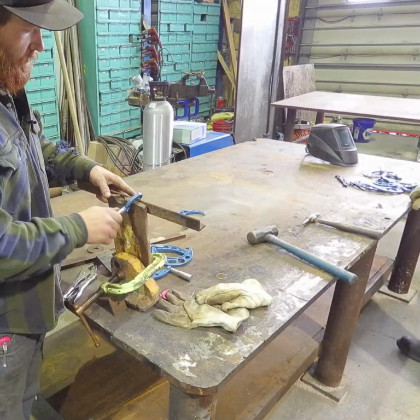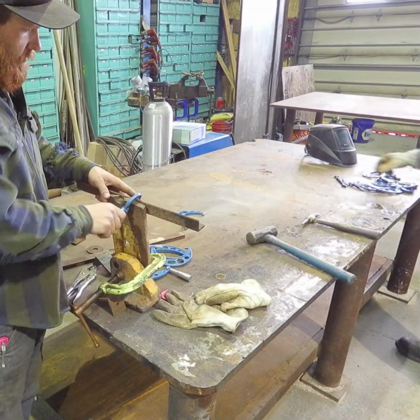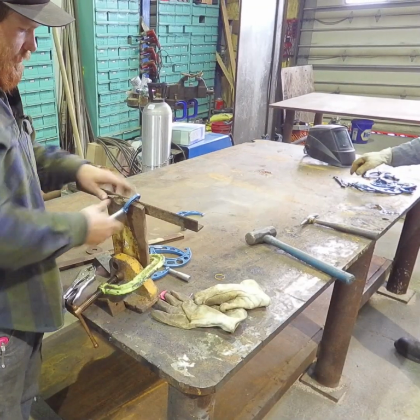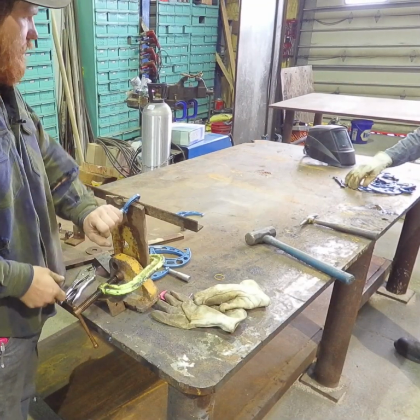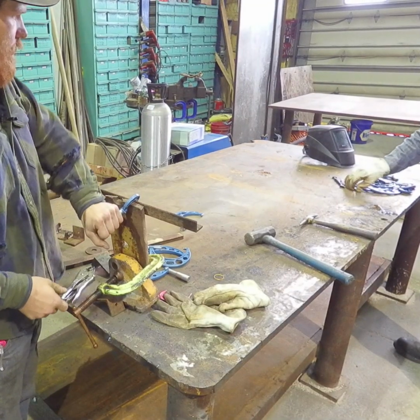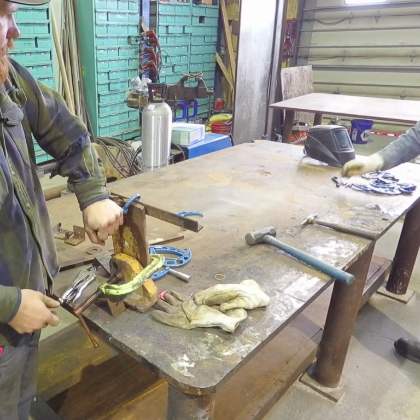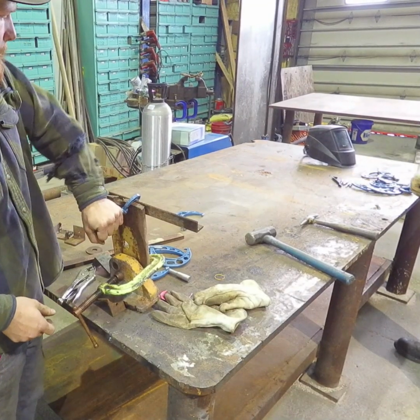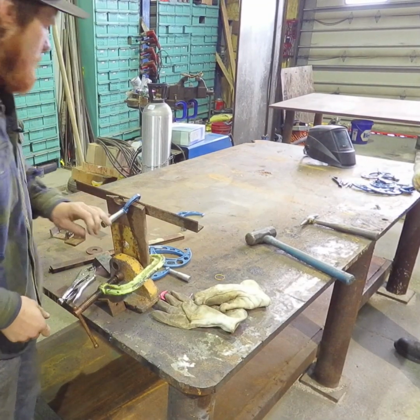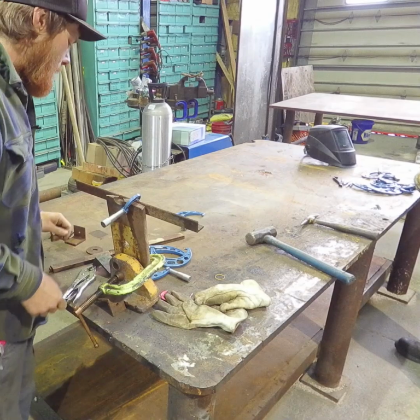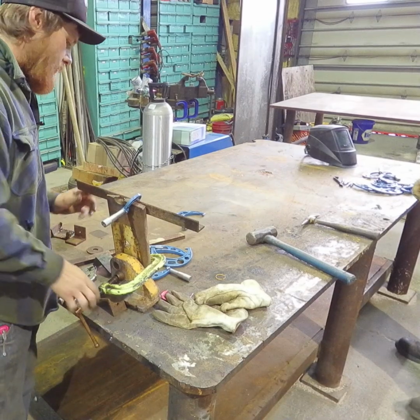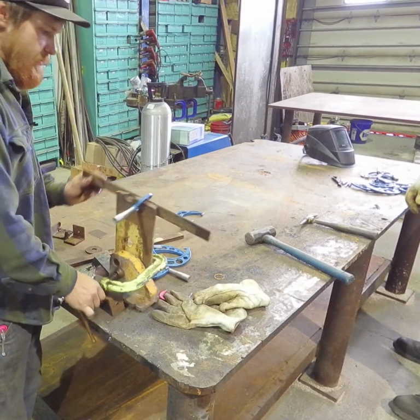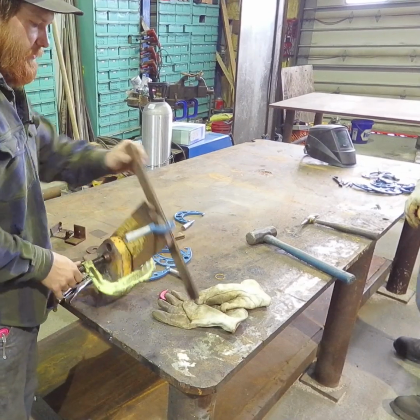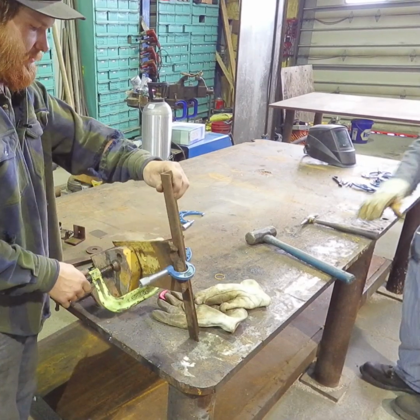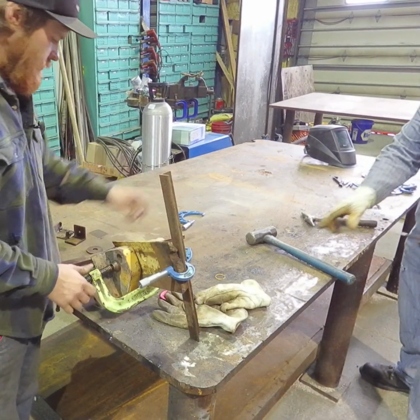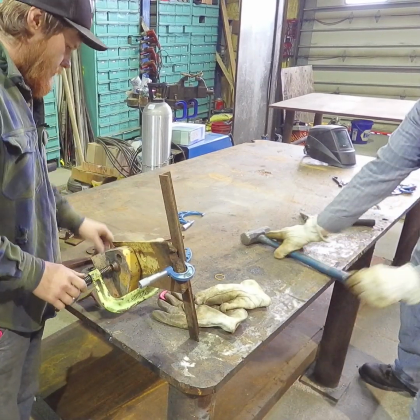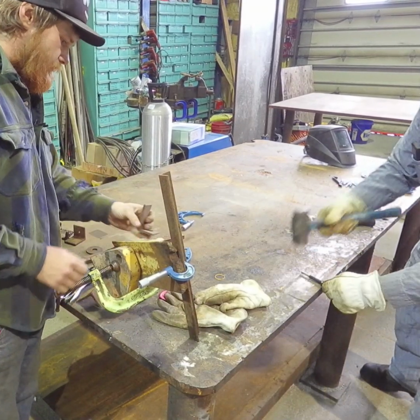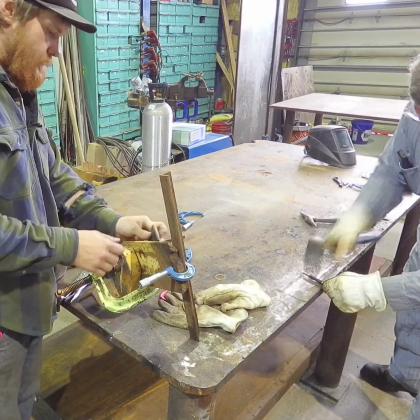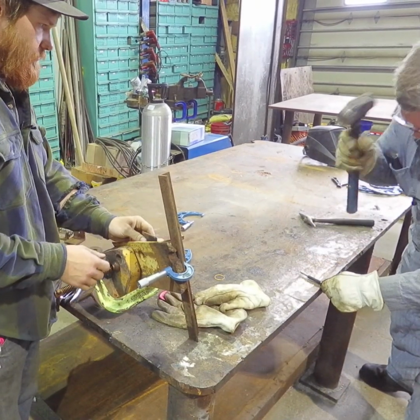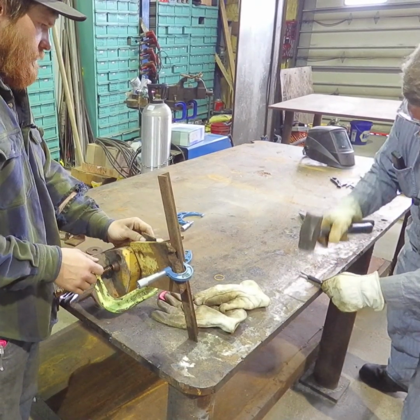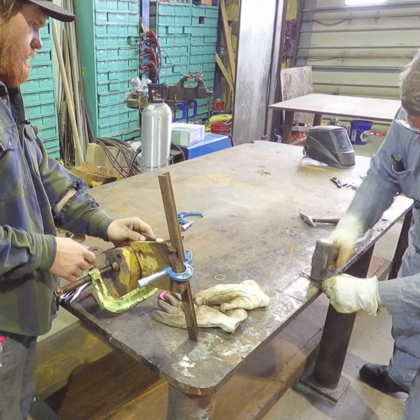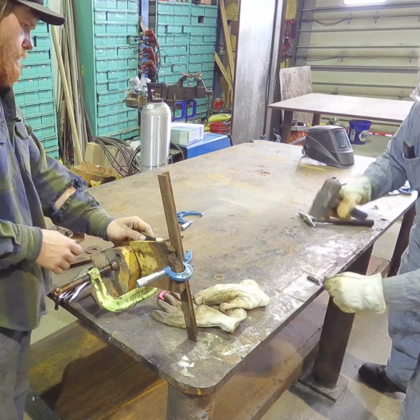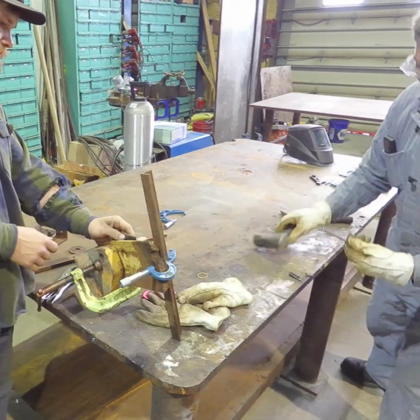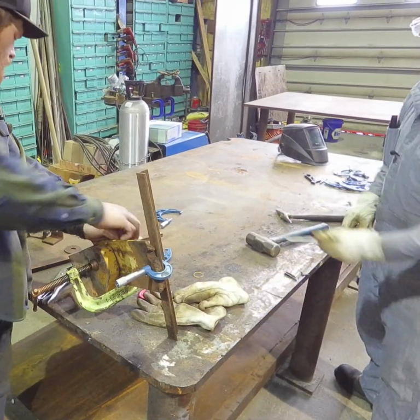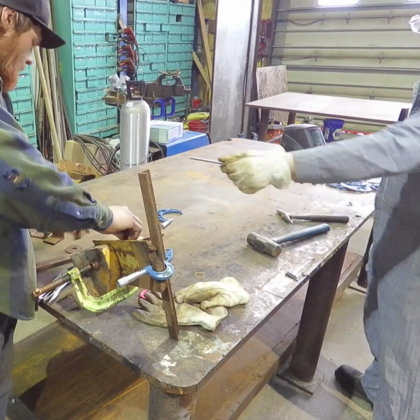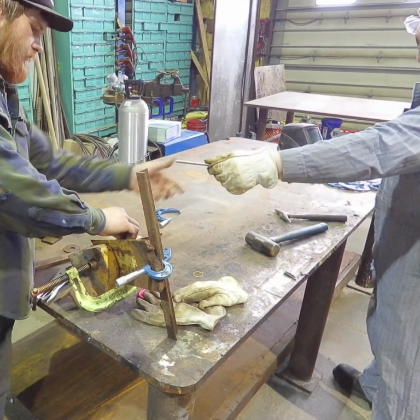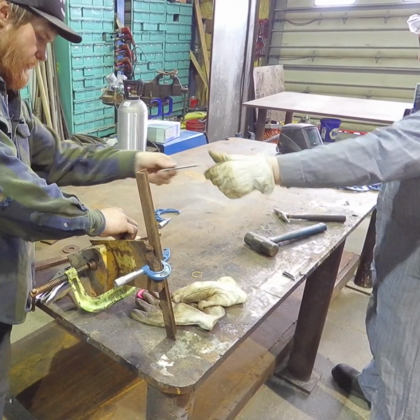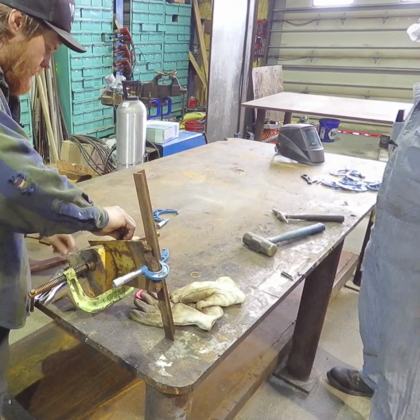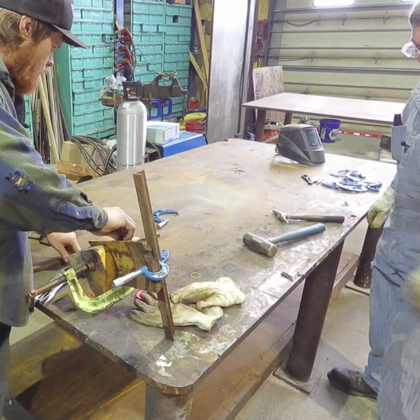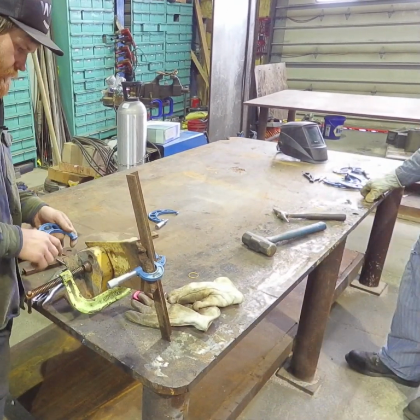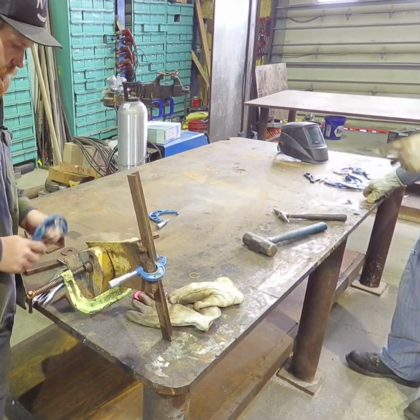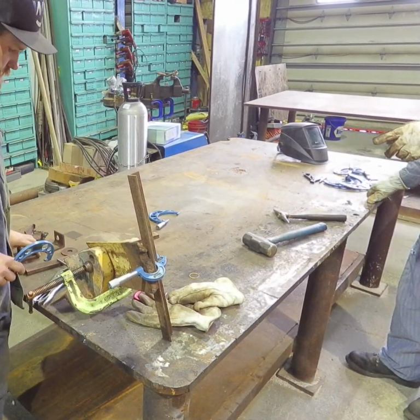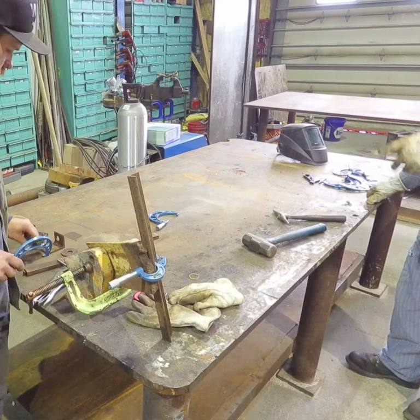Do you need anything to fill in between the cracks? Well, we are going to do that here. Need to fill a rod. These clamps are nice too.